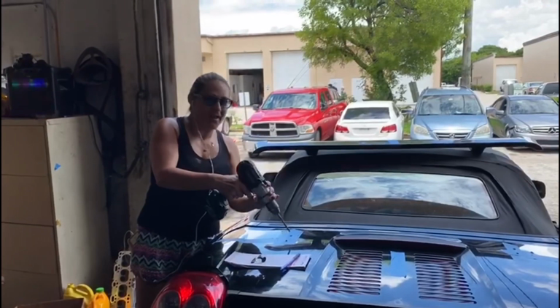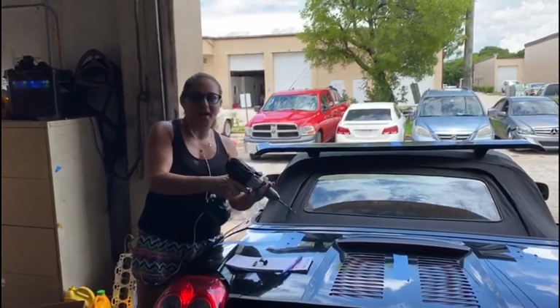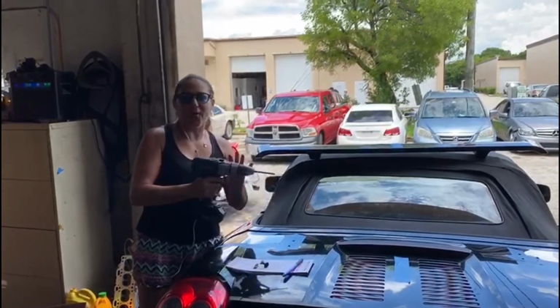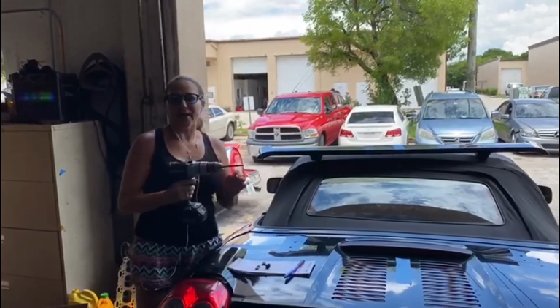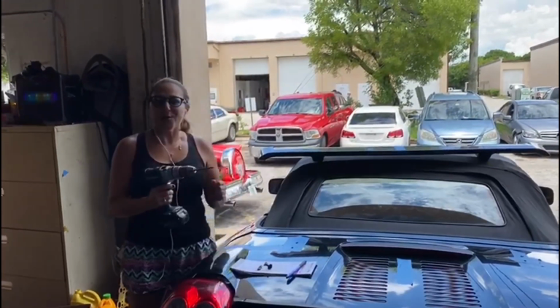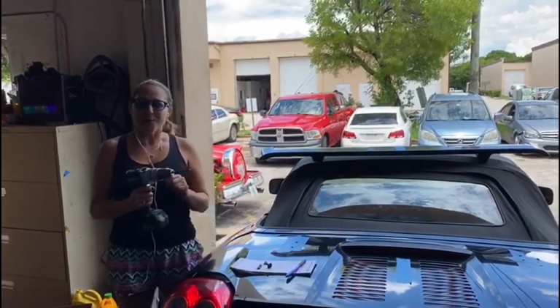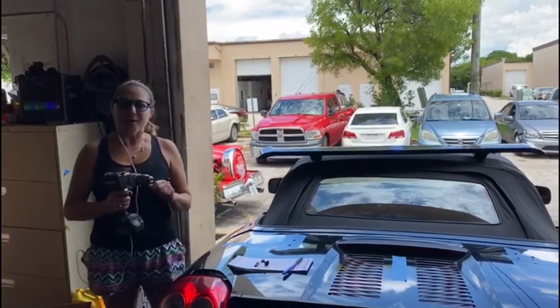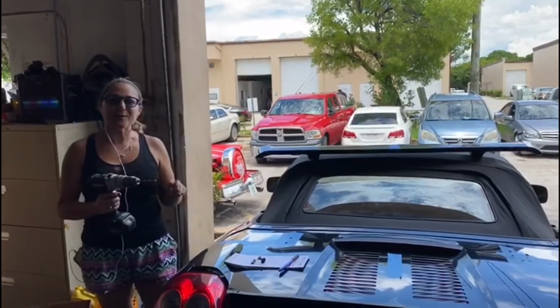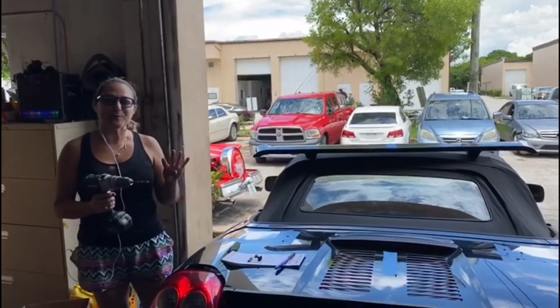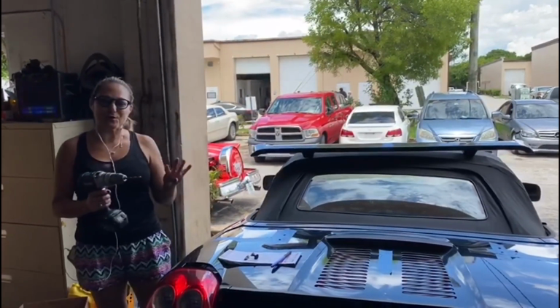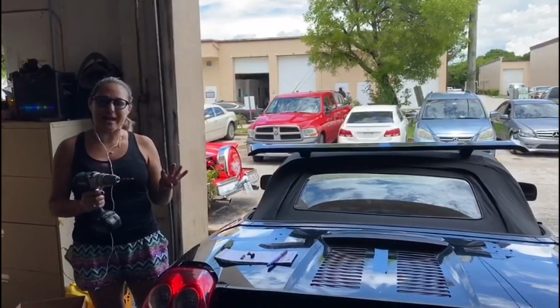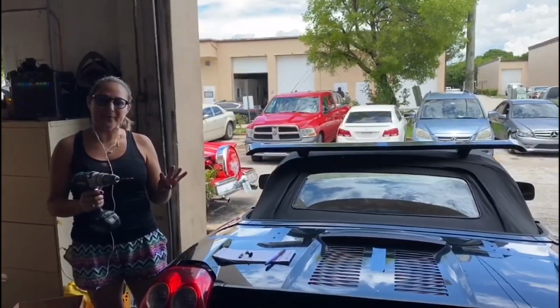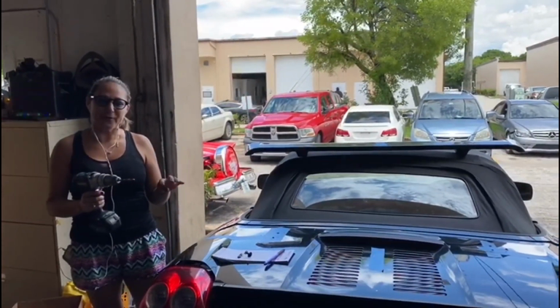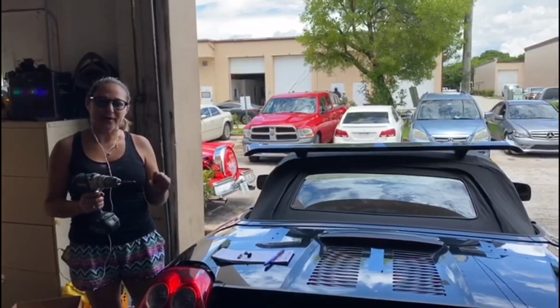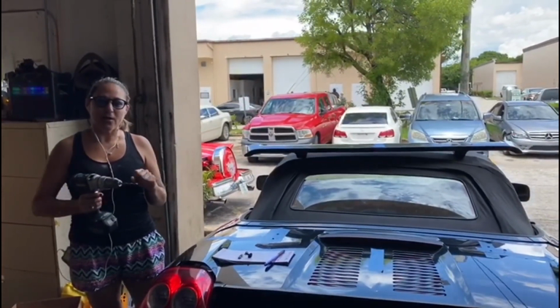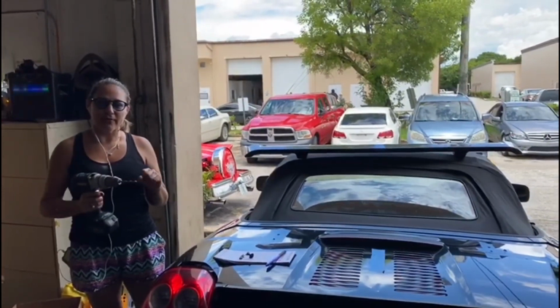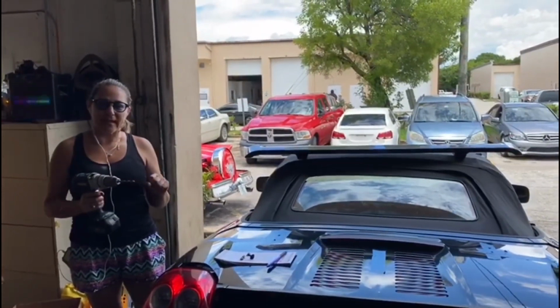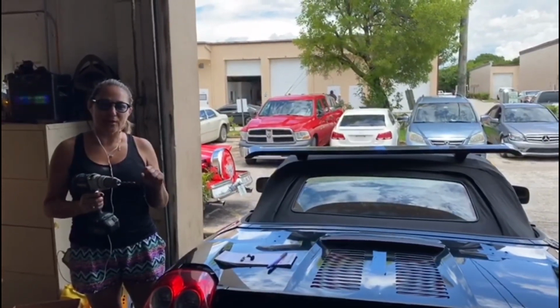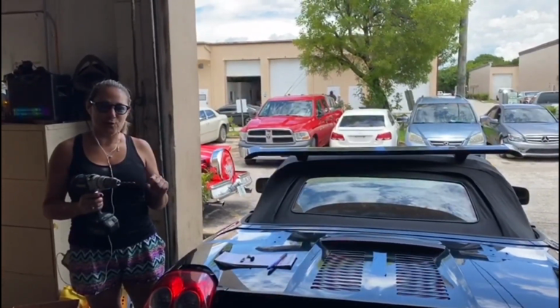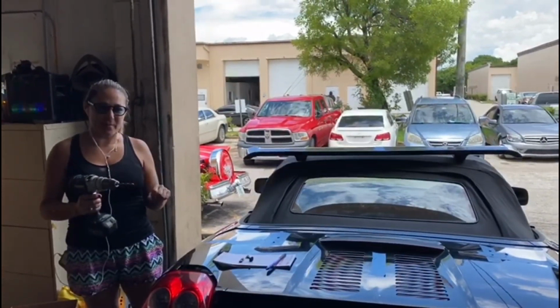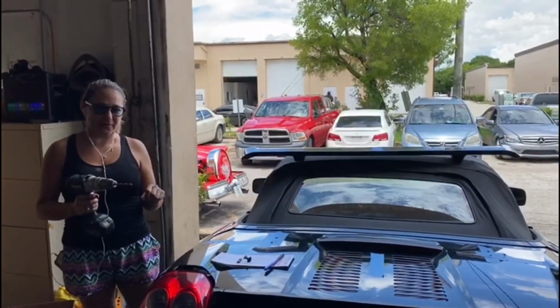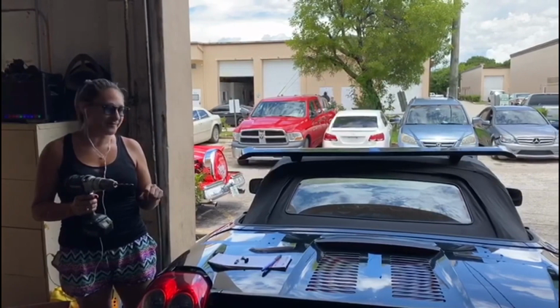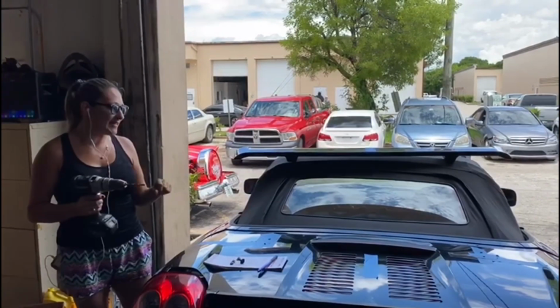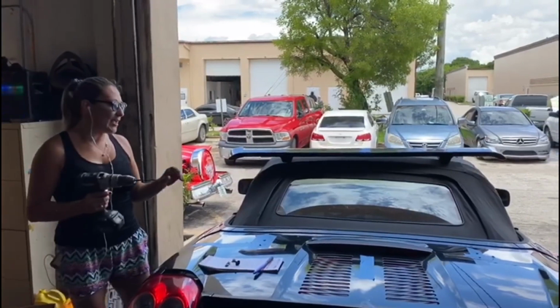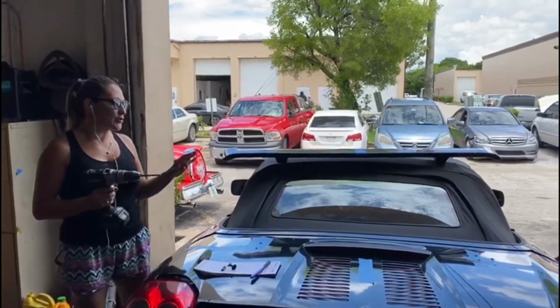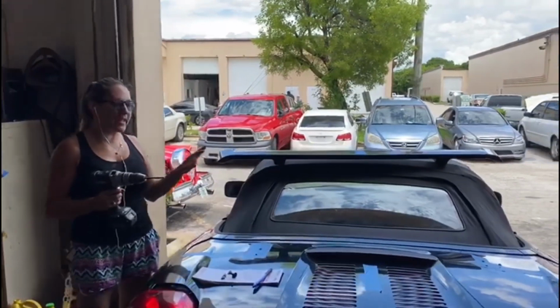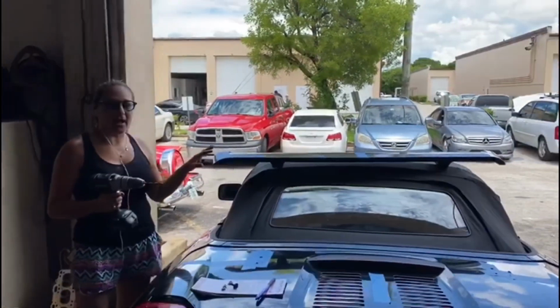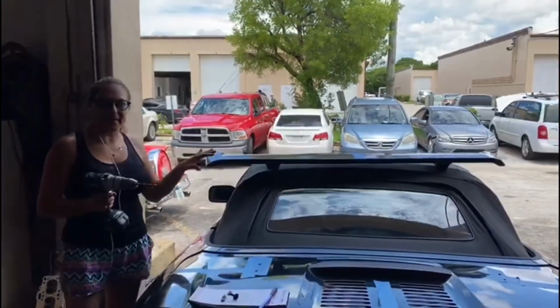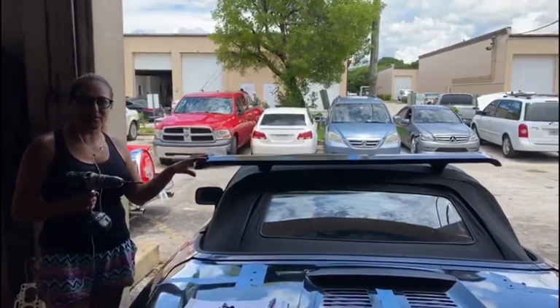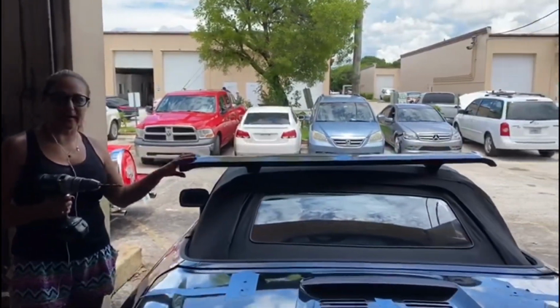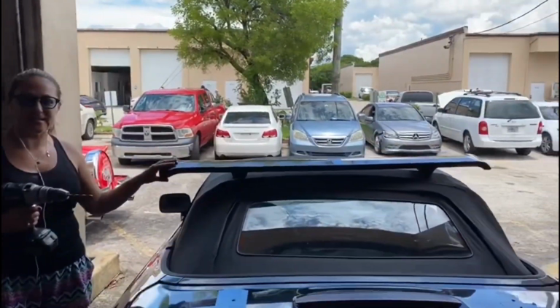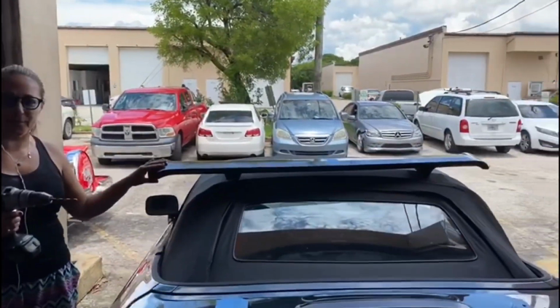Hello, welcome to project number 4 of the MR2 Spyder. Today I will be installing a spoiler.